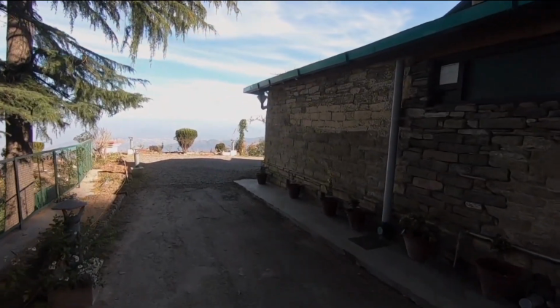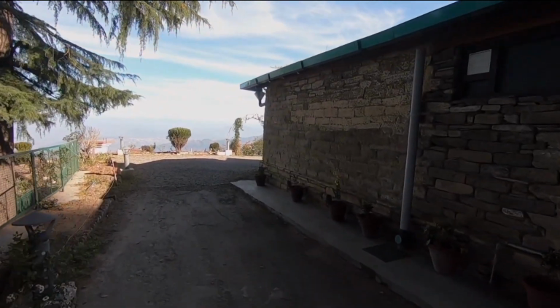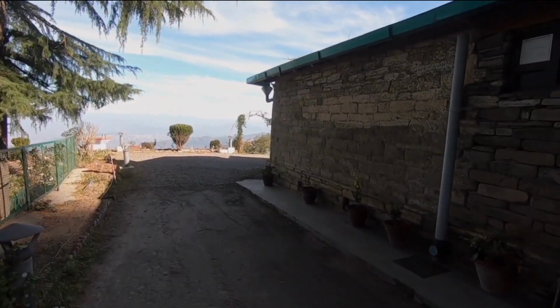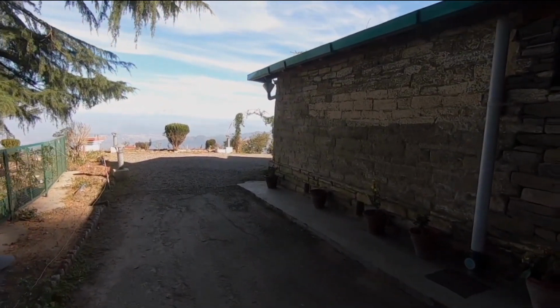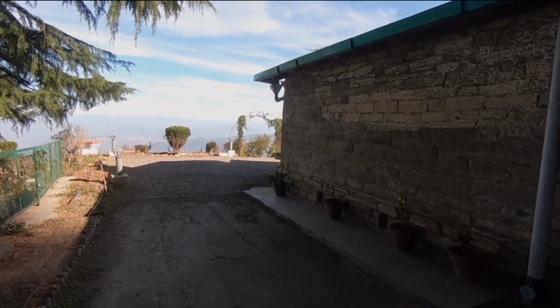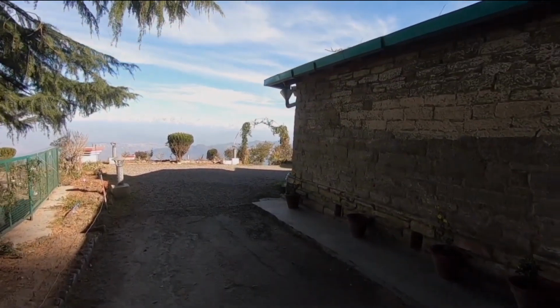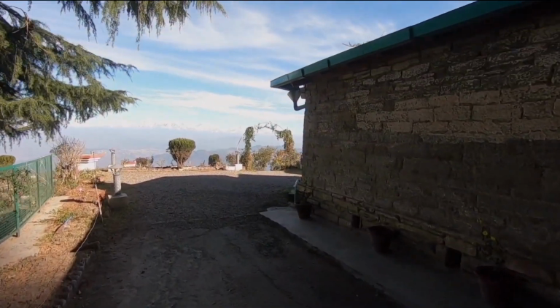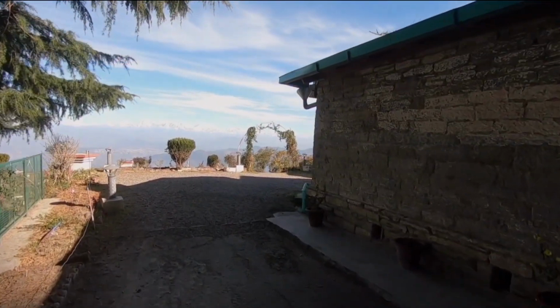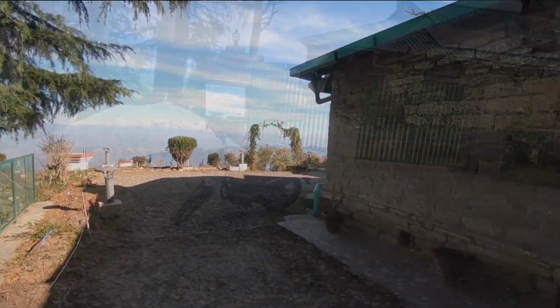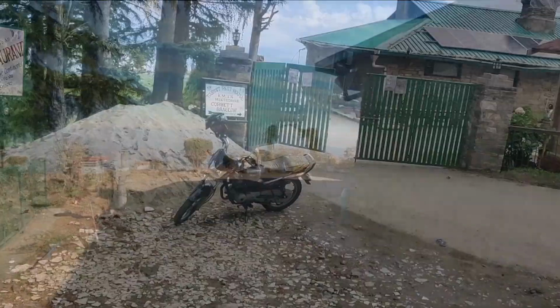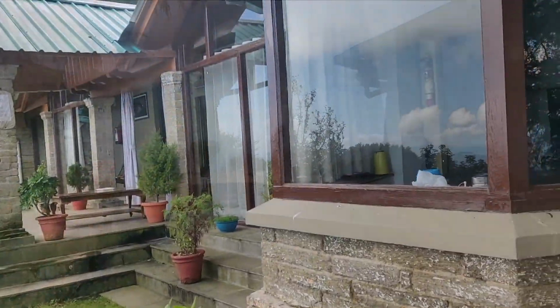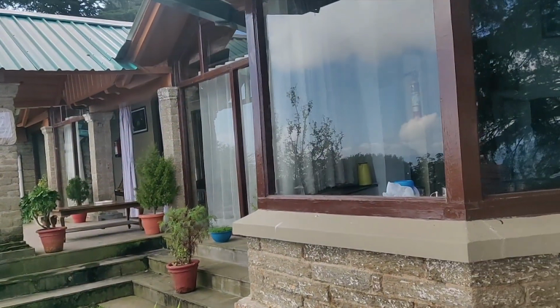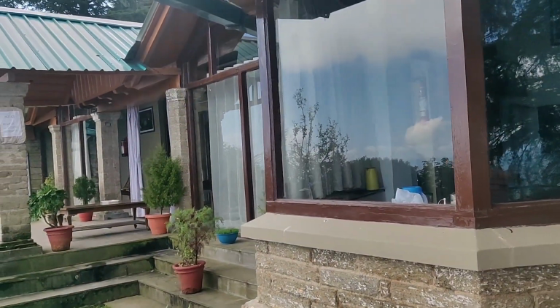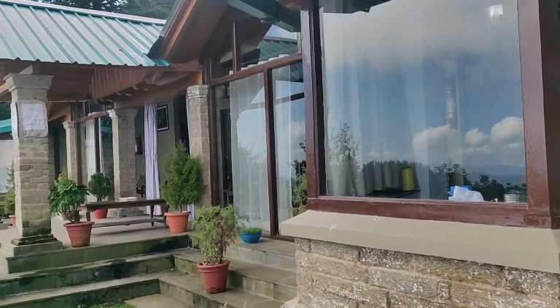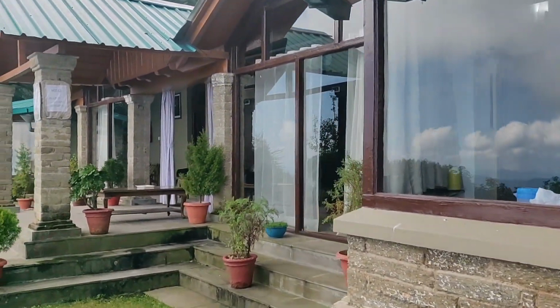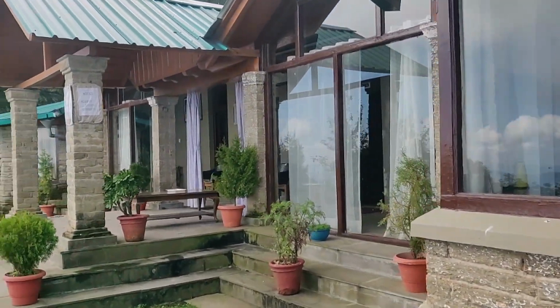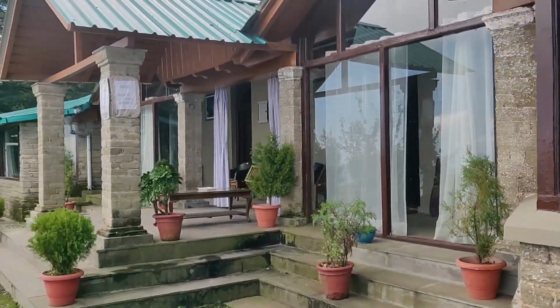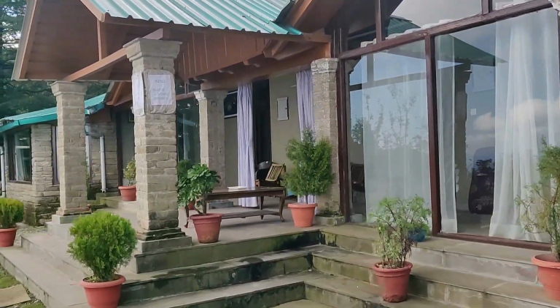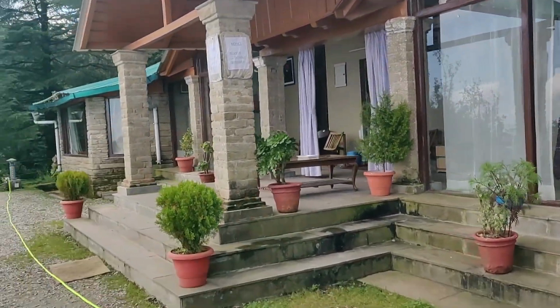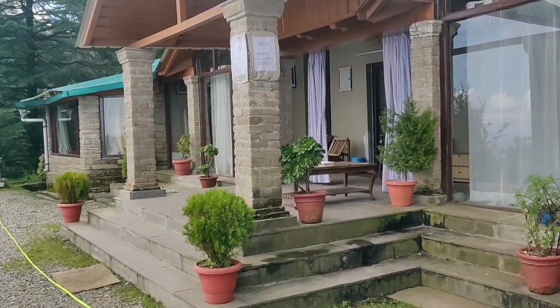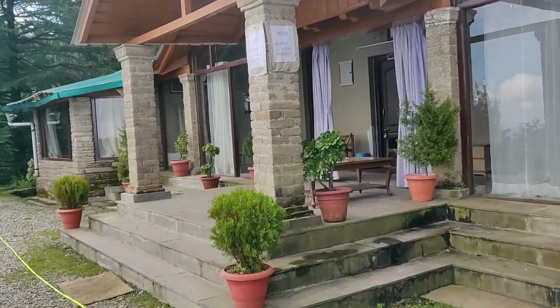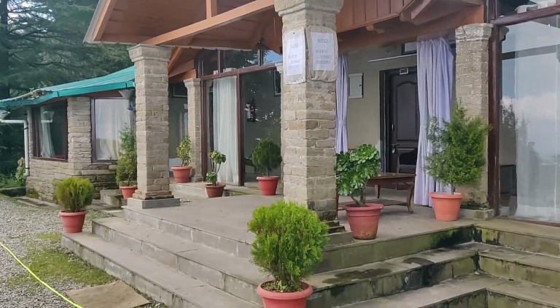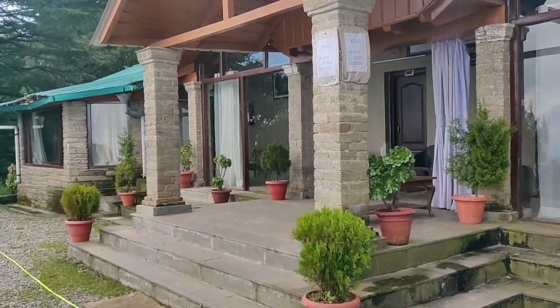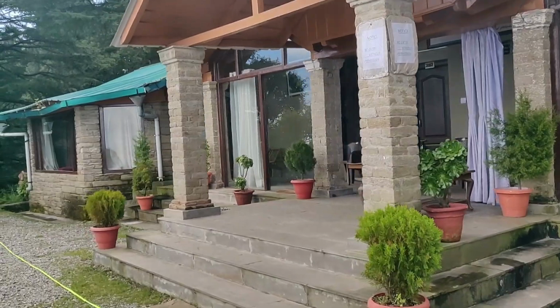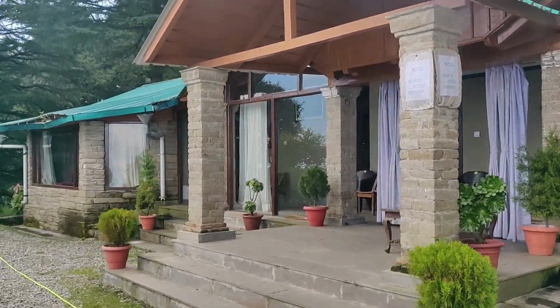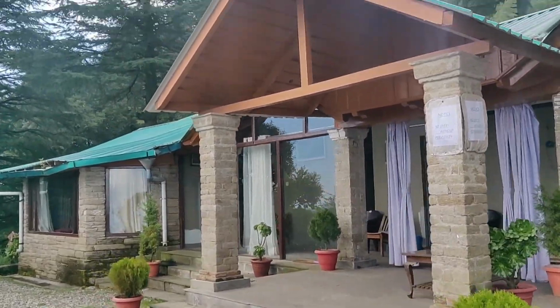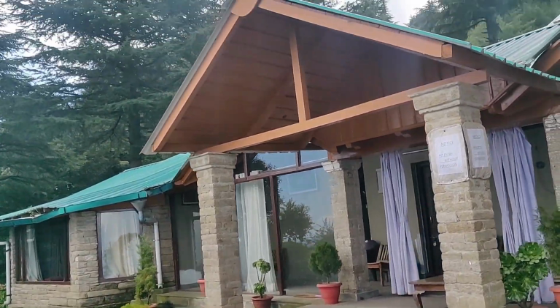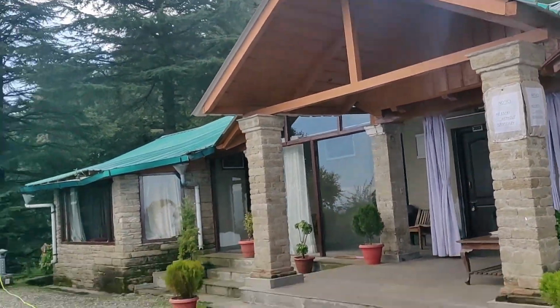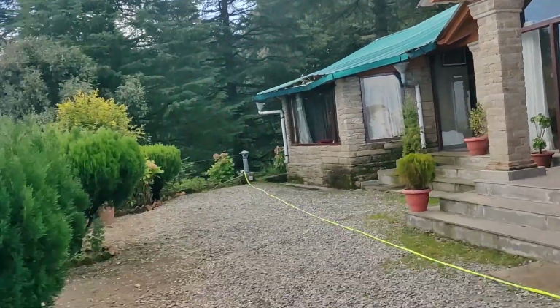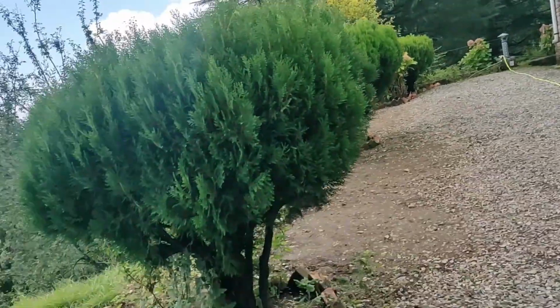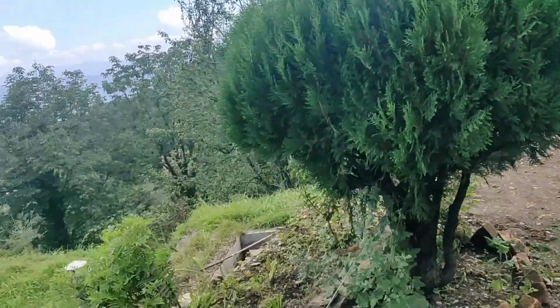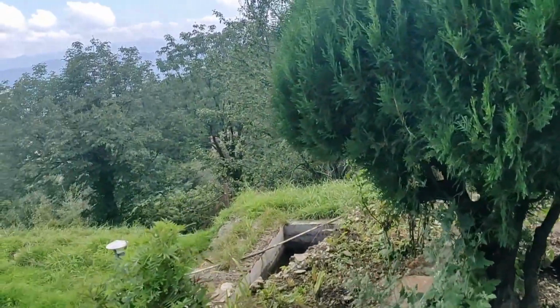Moreover, the walls are very beautiful. When the weather is clear, the complete Himalaya range is visible from here. On this side there are only 4 cottages available. As per the rest house, the bungalow booking is available offline but not online.